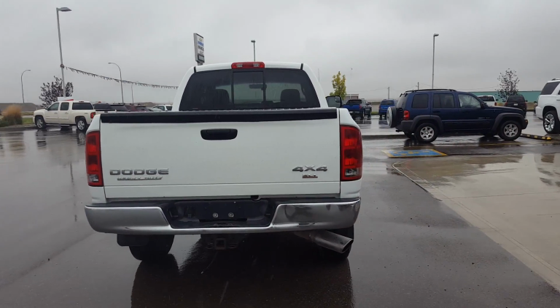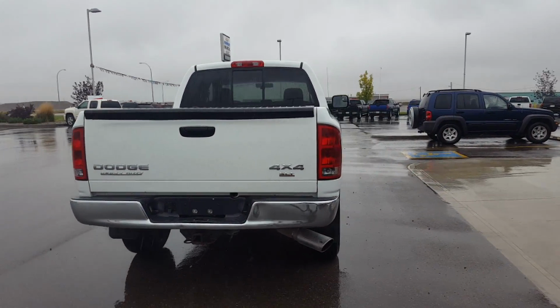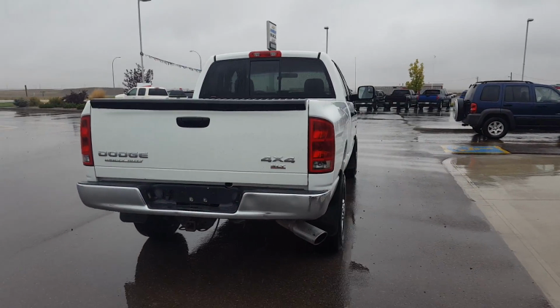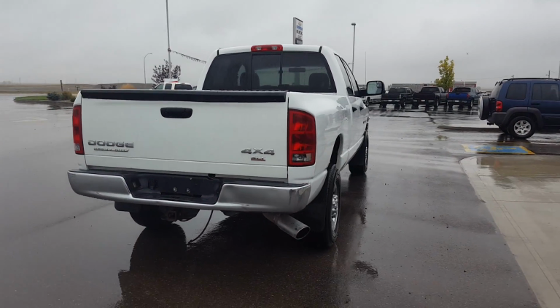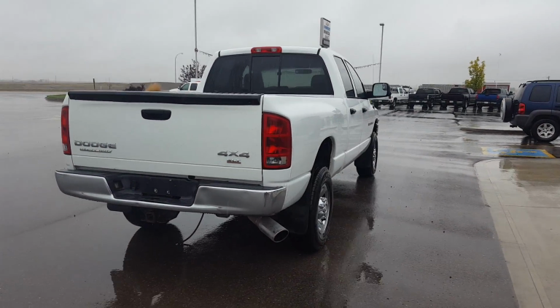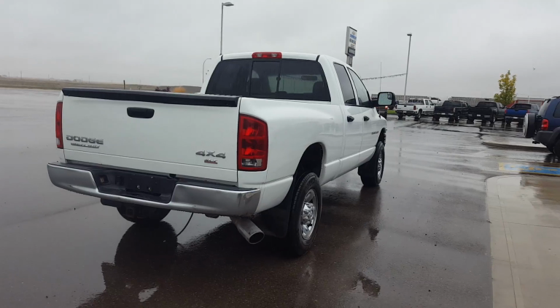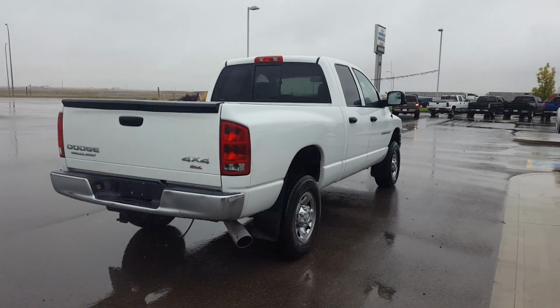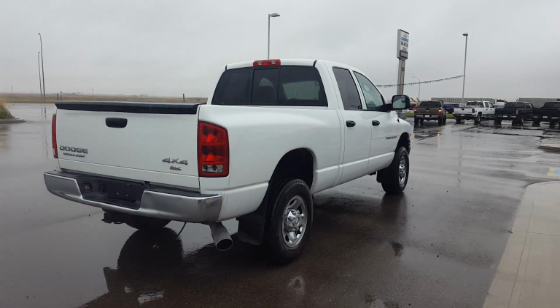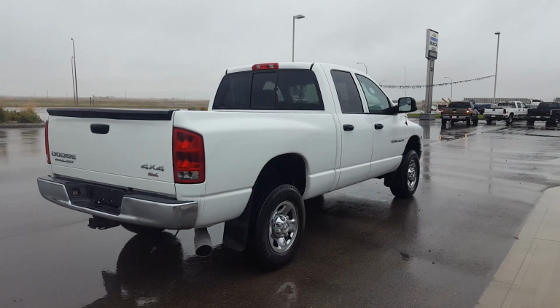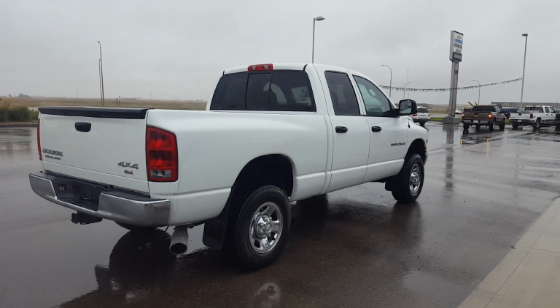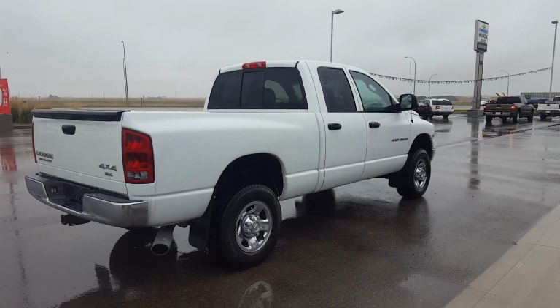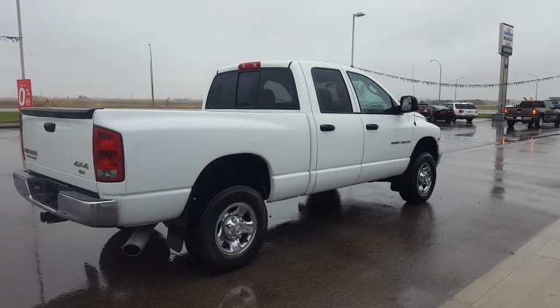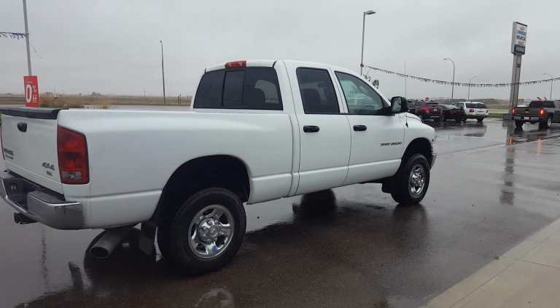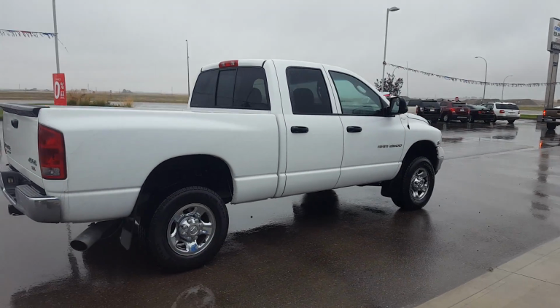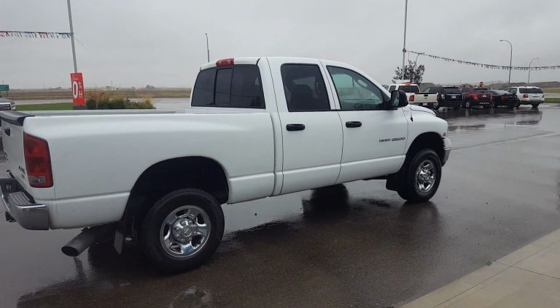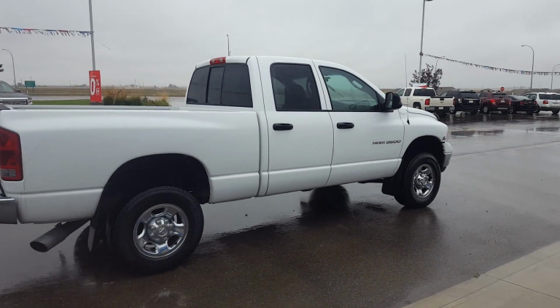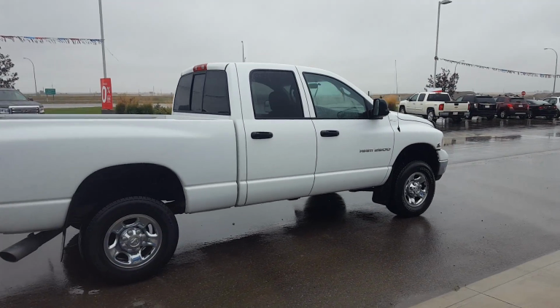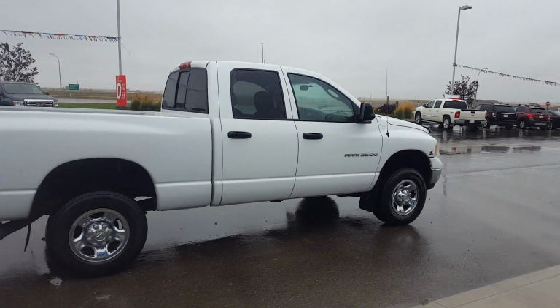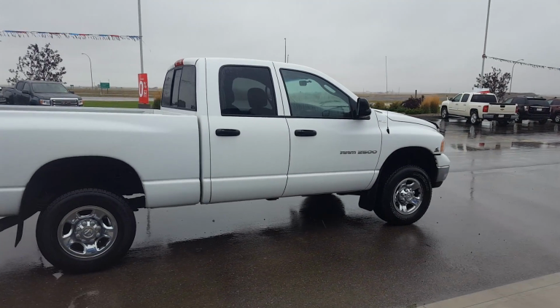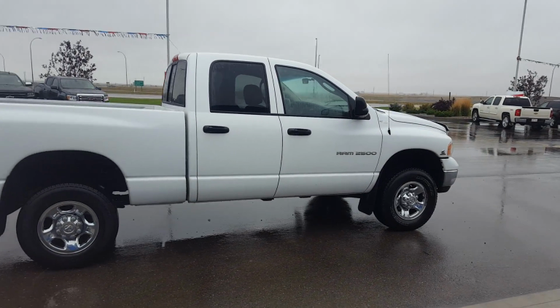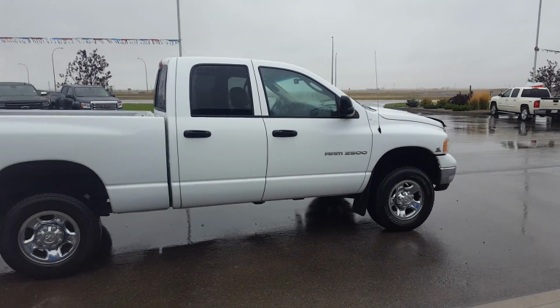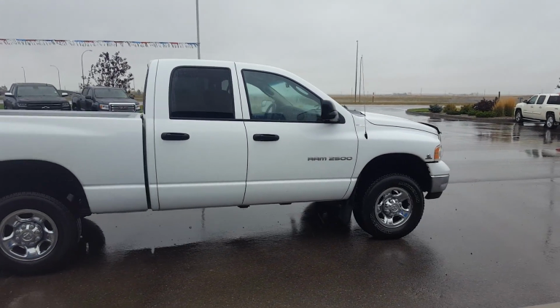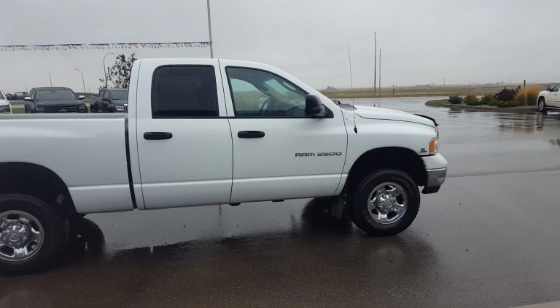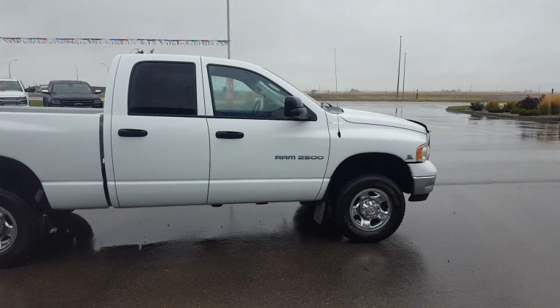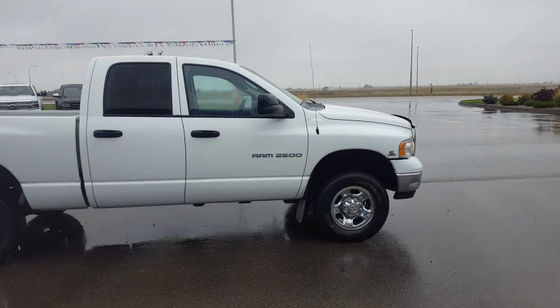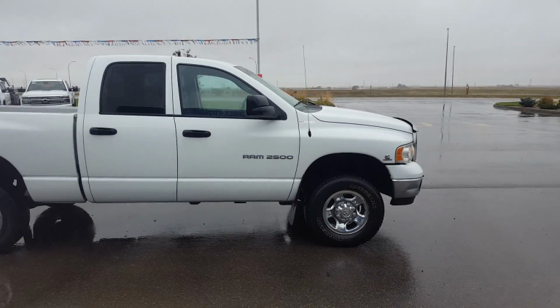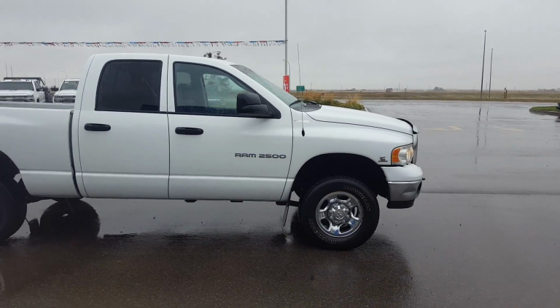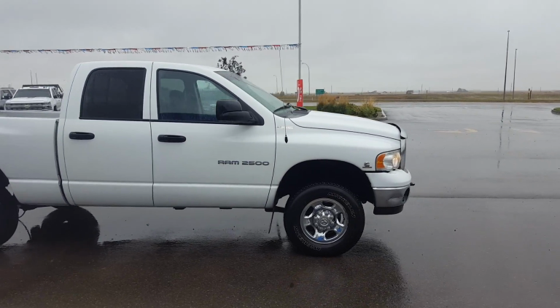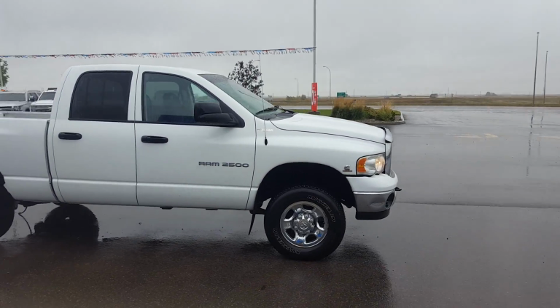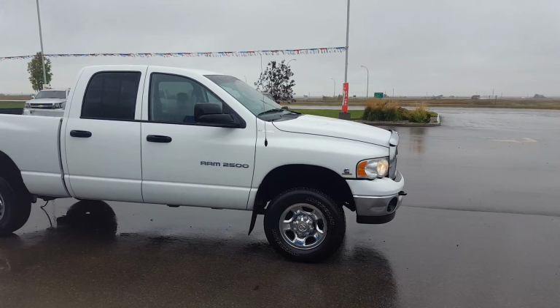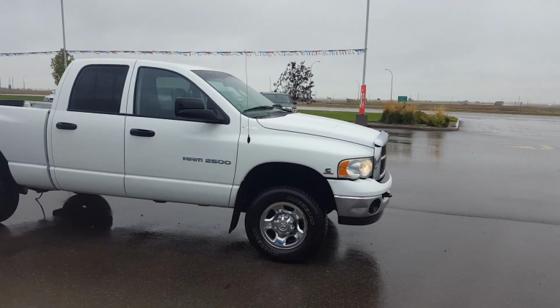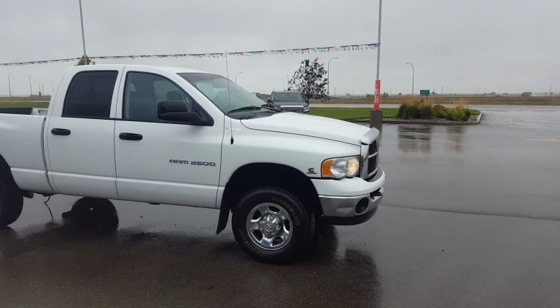This is a quad-cab truck with chrome wheels. This truck is powered by a 5.9-liter six-cylinder engine and an automatic transmission. That is a diesel engine.